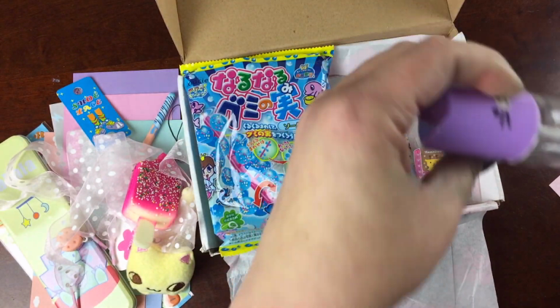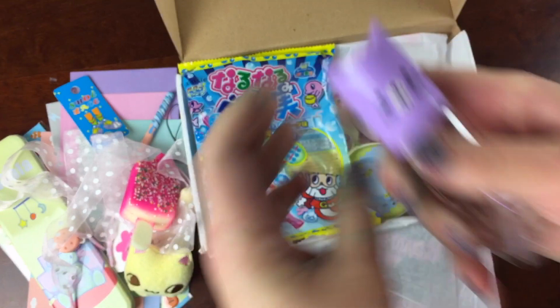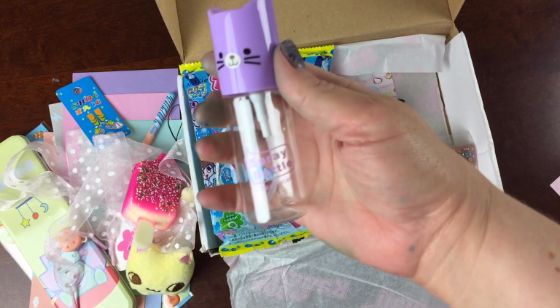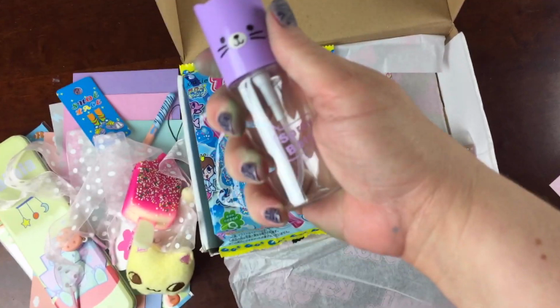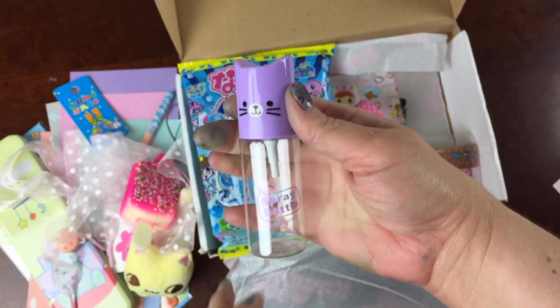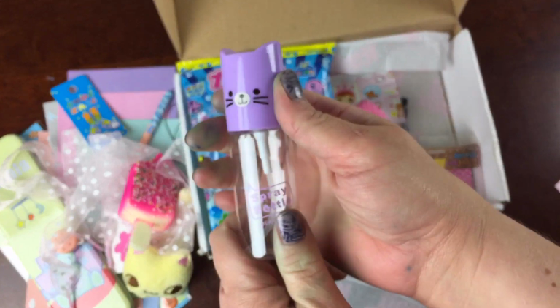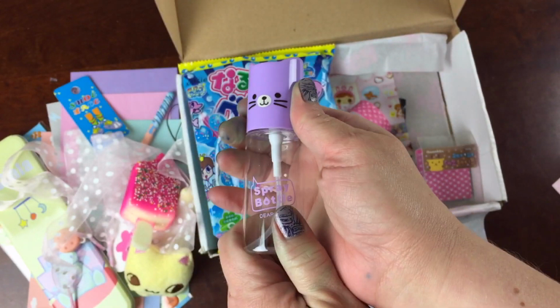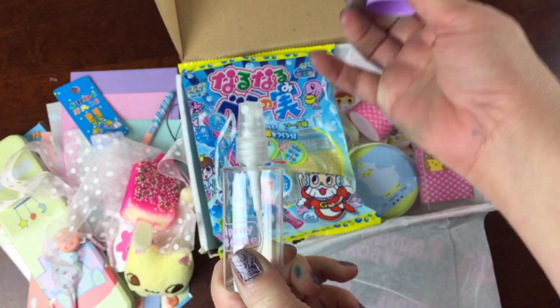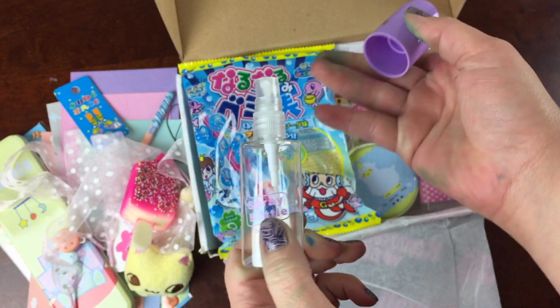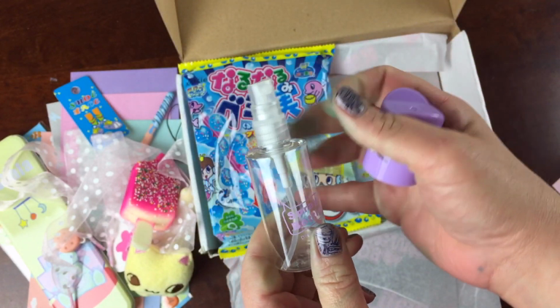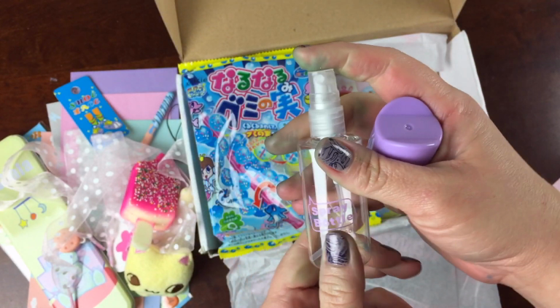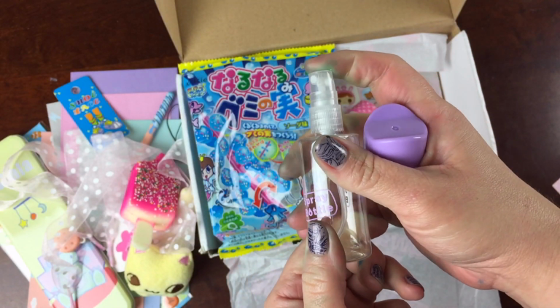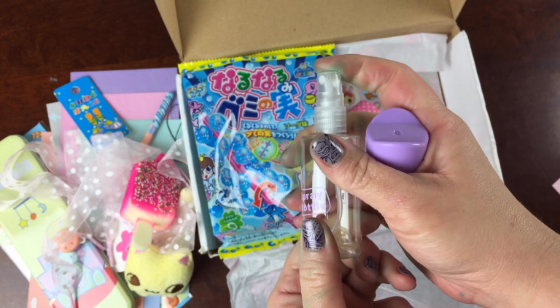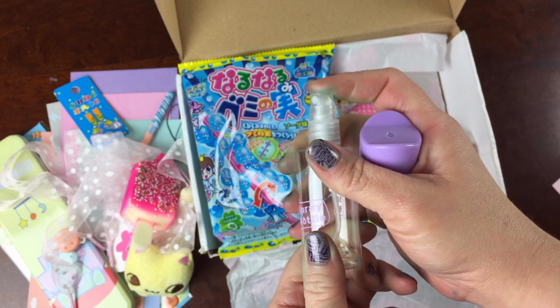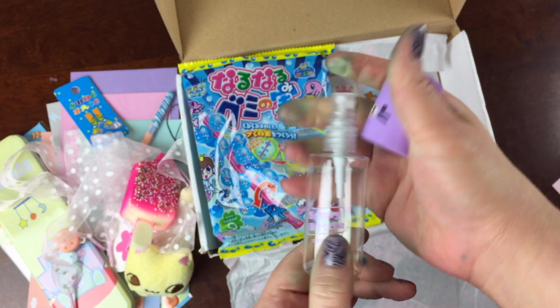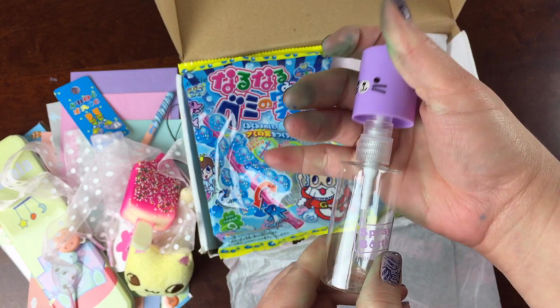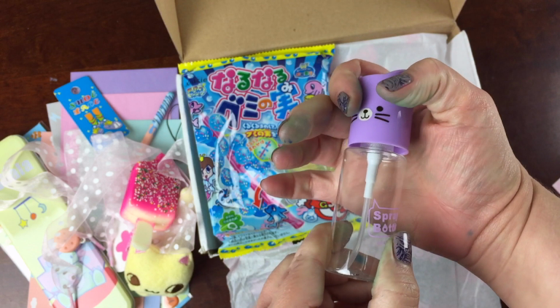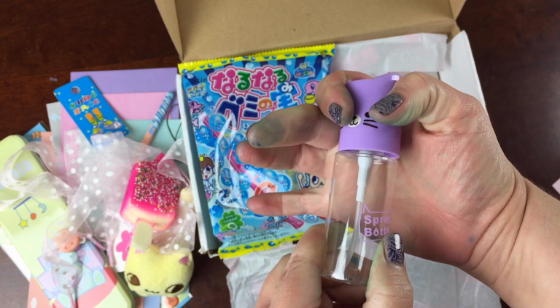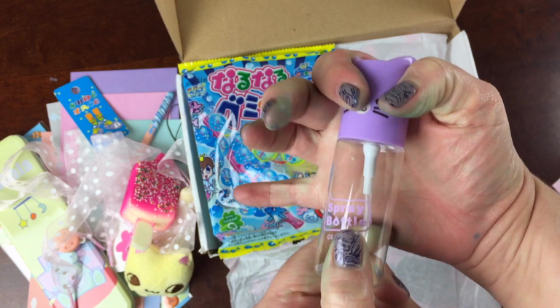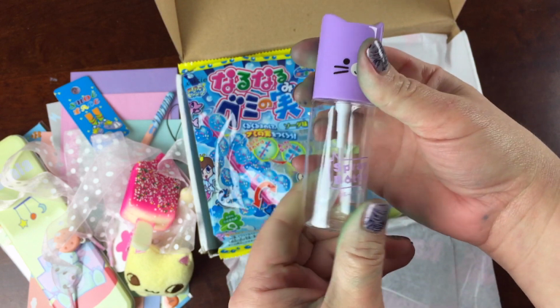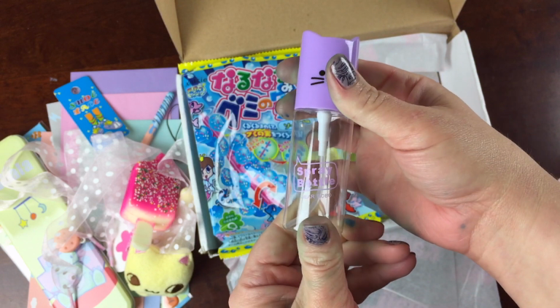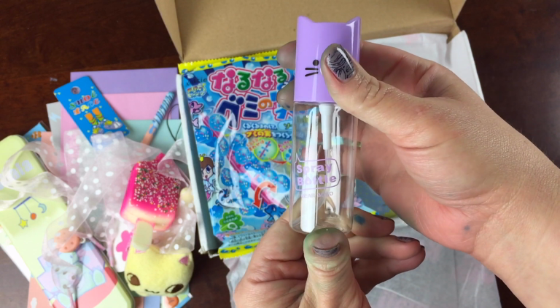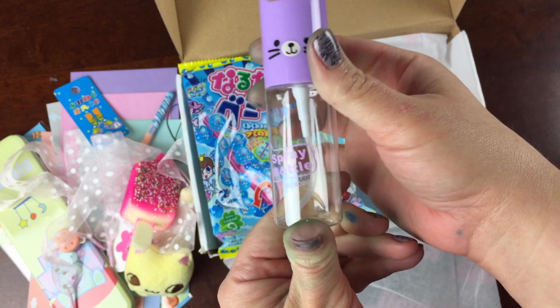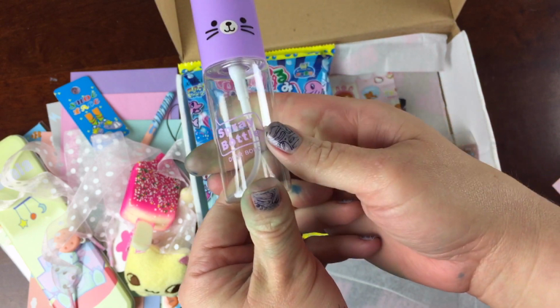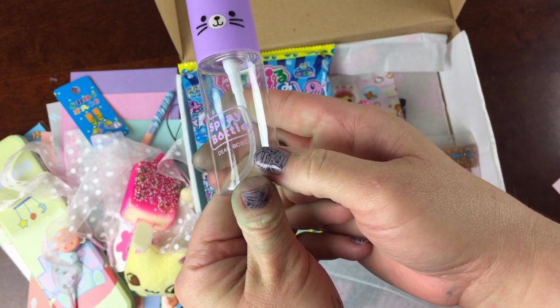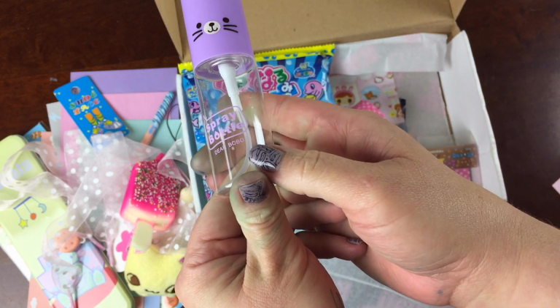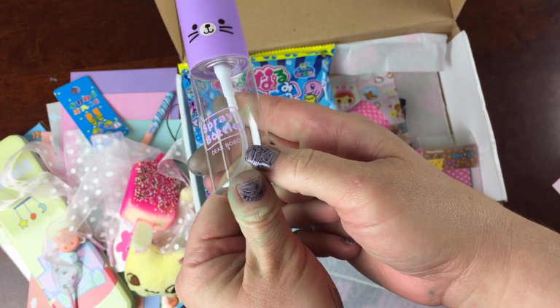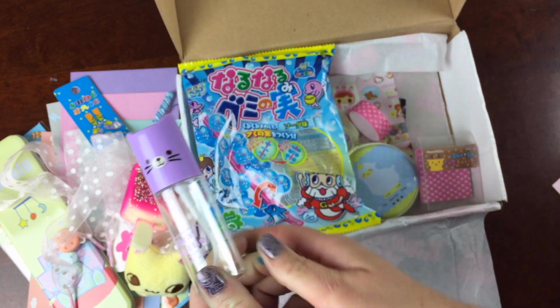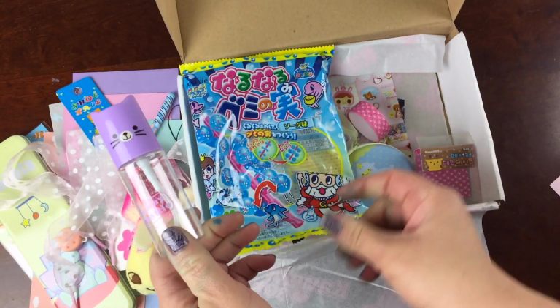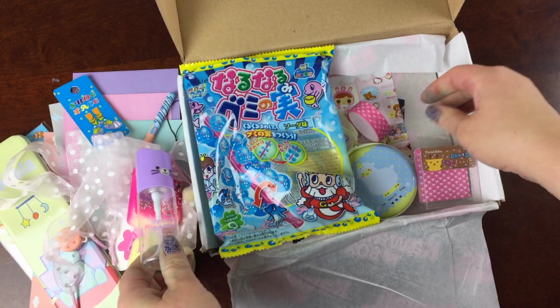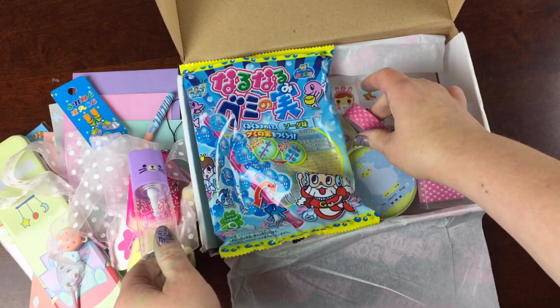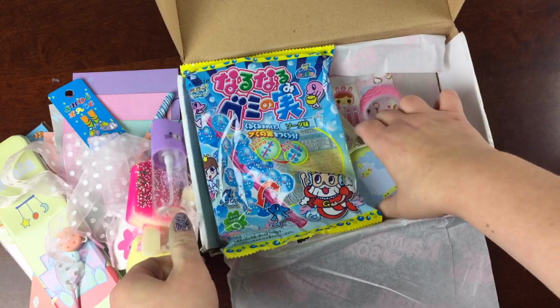This is a cute little sprayer bottle. You can put whatever you want in there, whether it's water or something else, and give it a spray. It's a Dear Bobo spray bottle — that's fun.